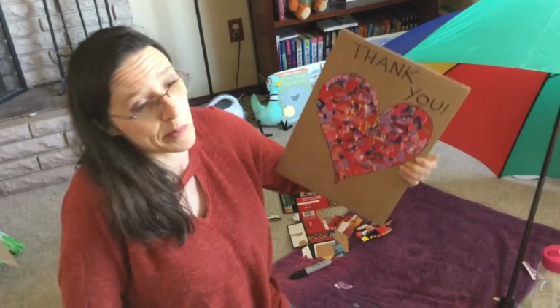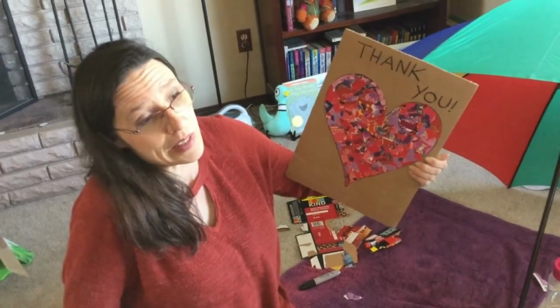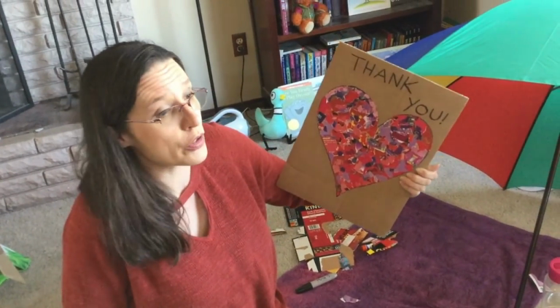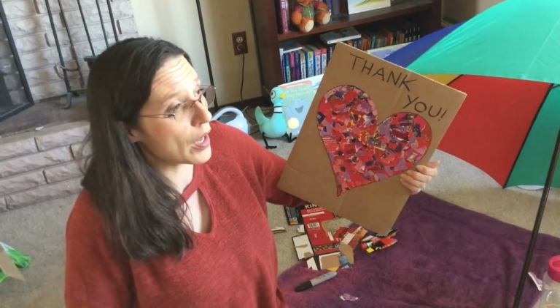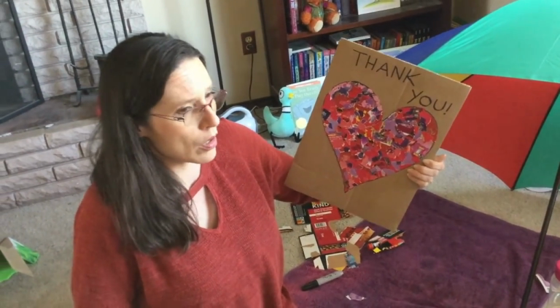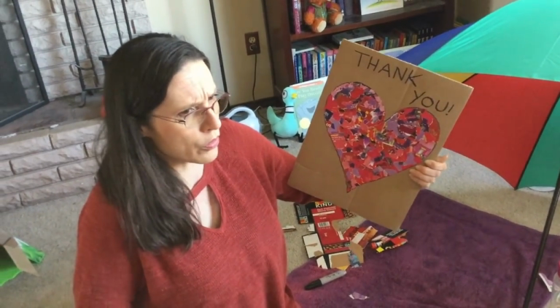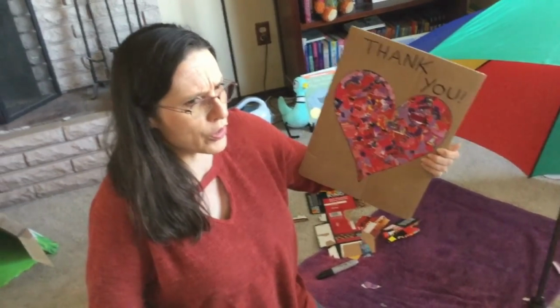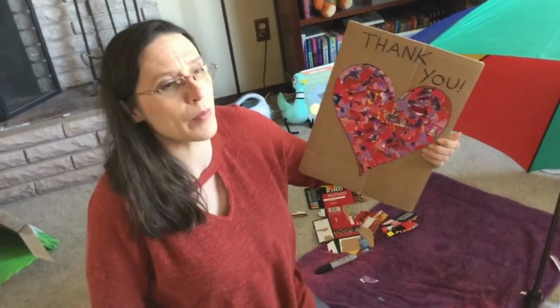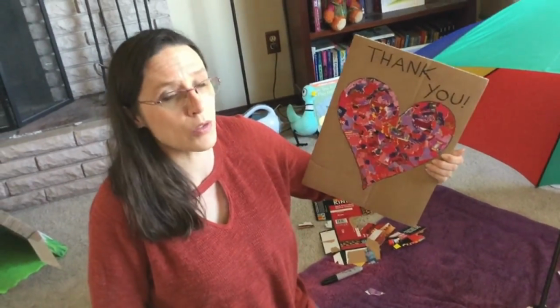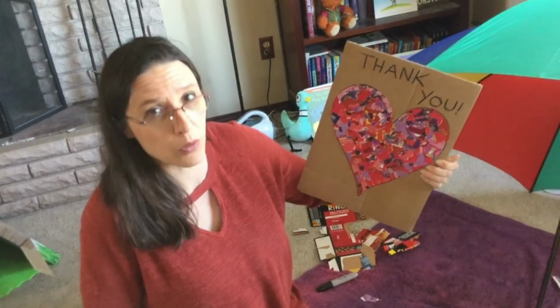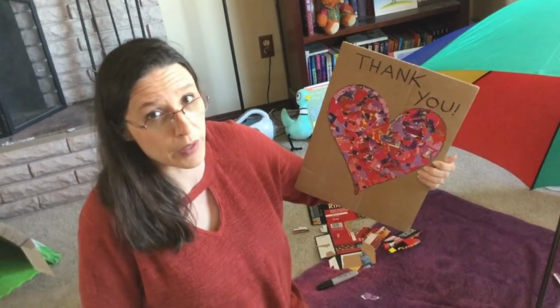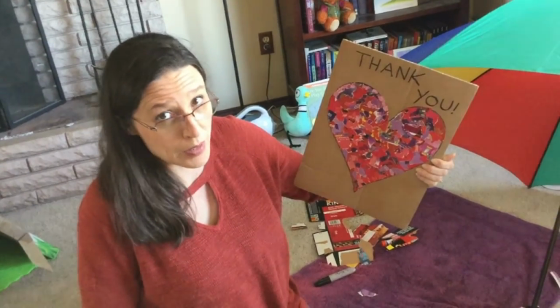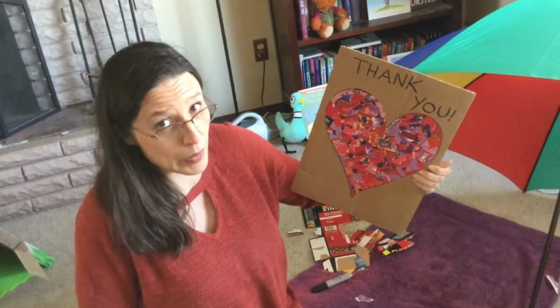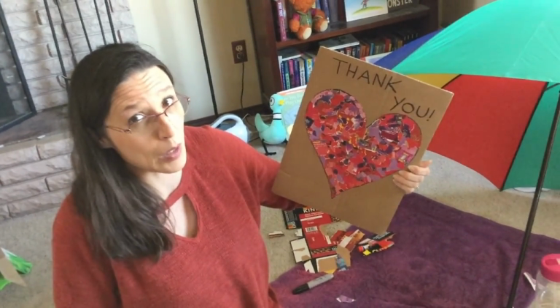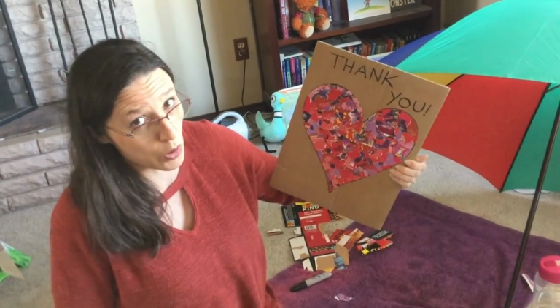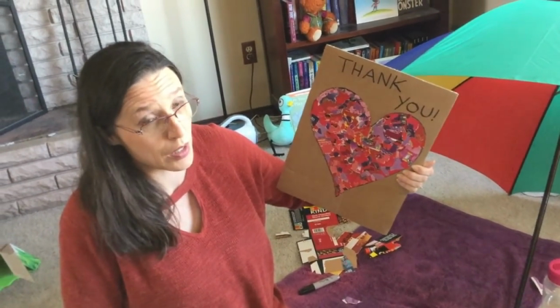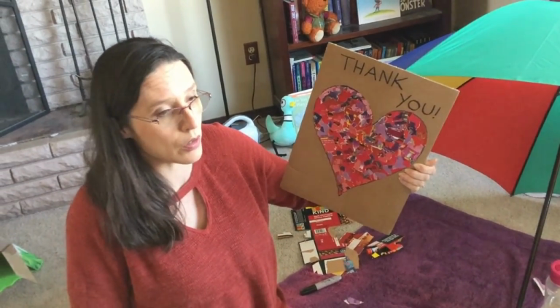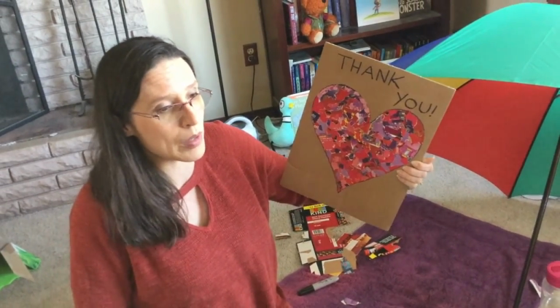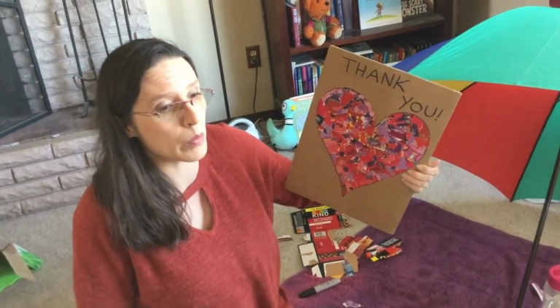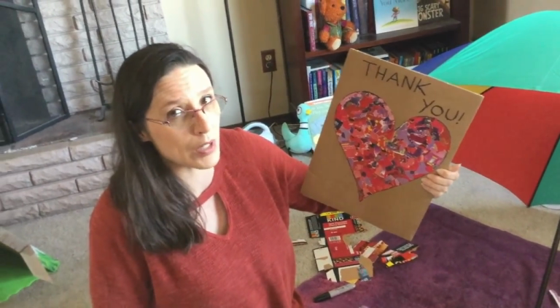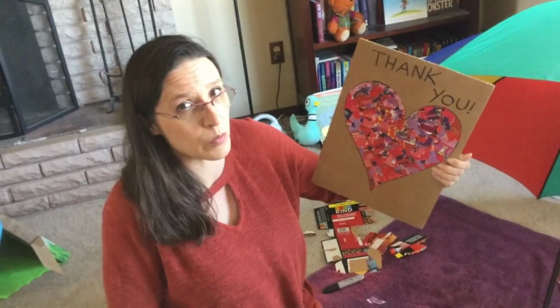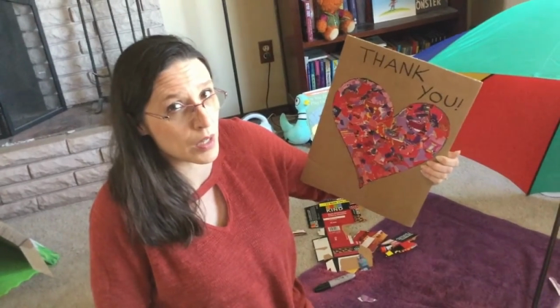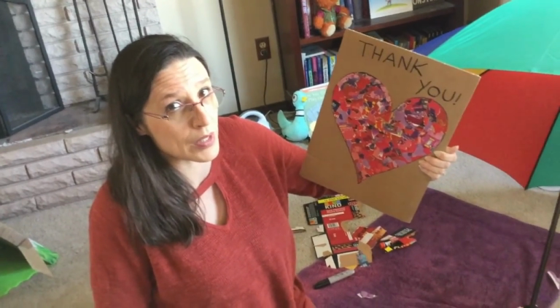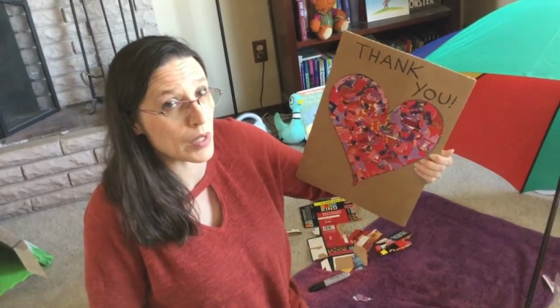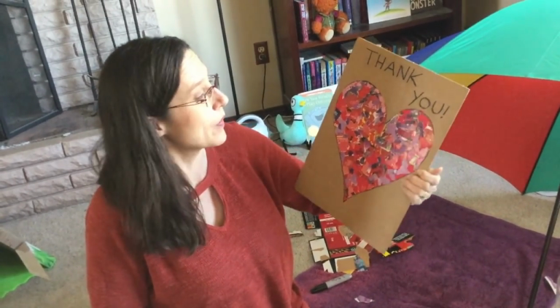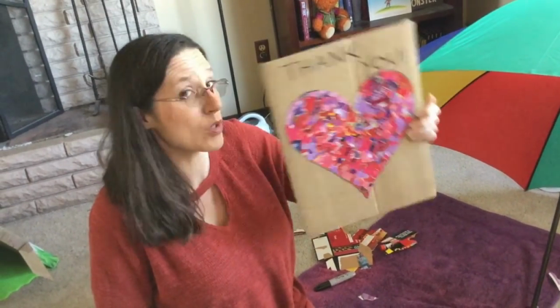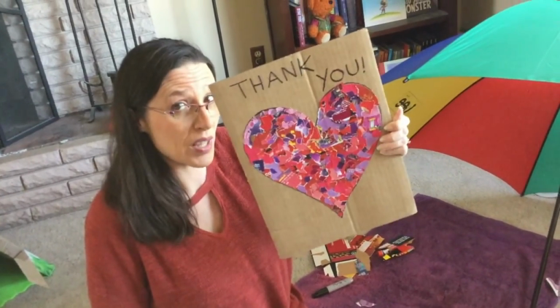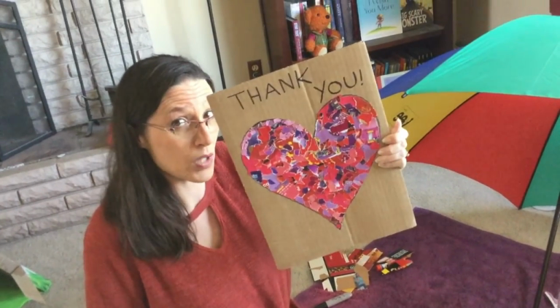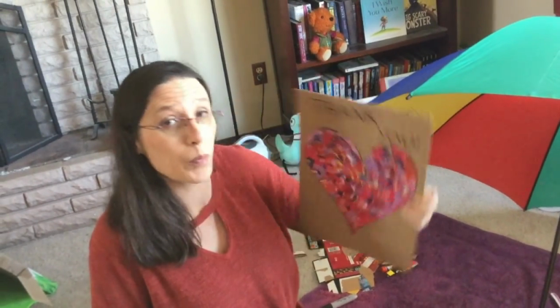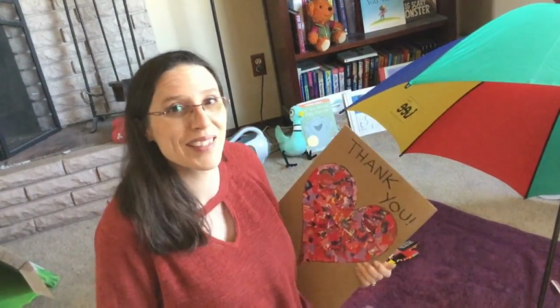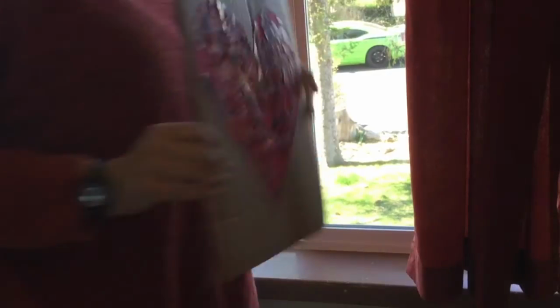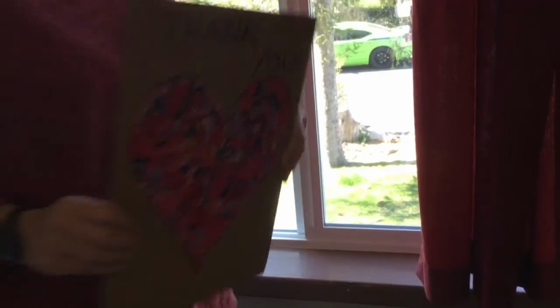And teachers and doctors and nurses — there's a lot of people who work to make sure that we can stay home and stay healthy, so I'm going to put that in the window. So here we go.